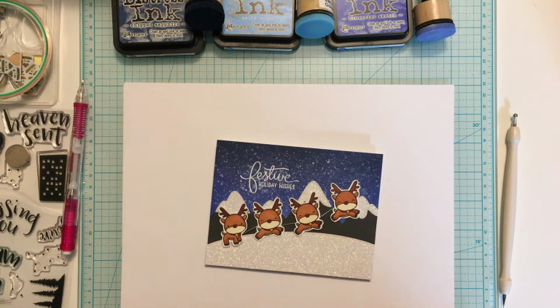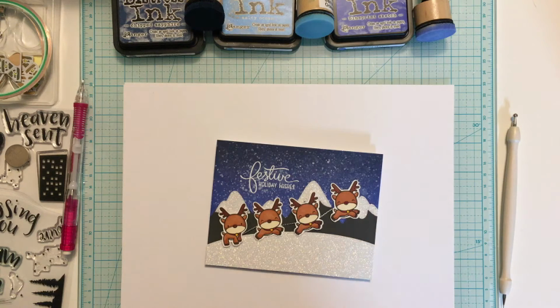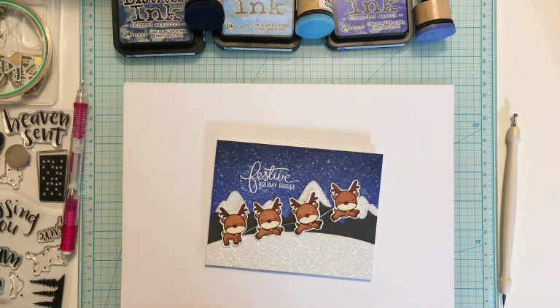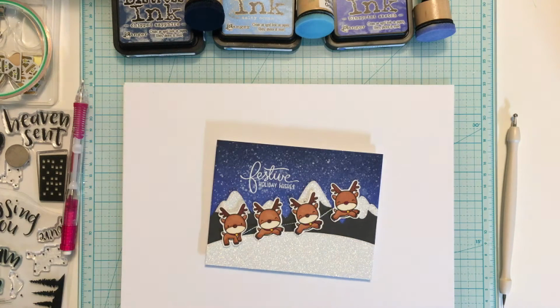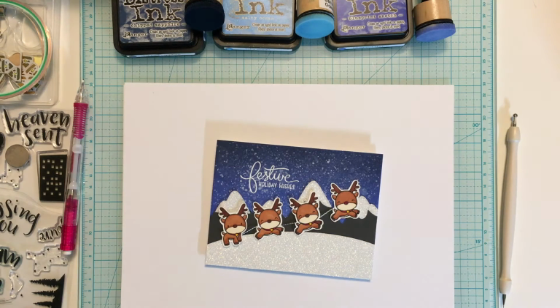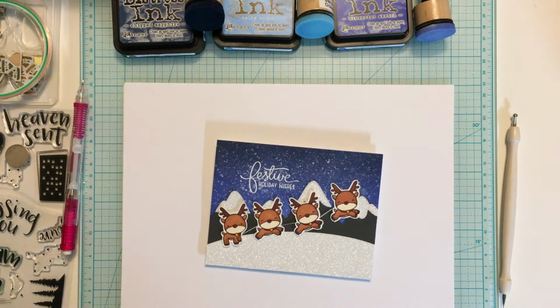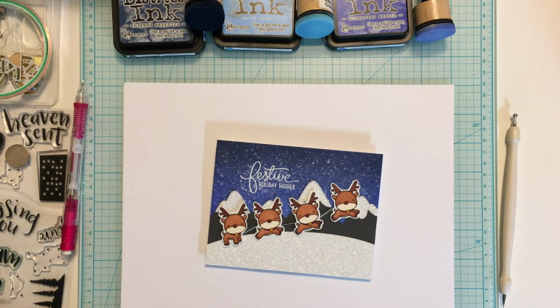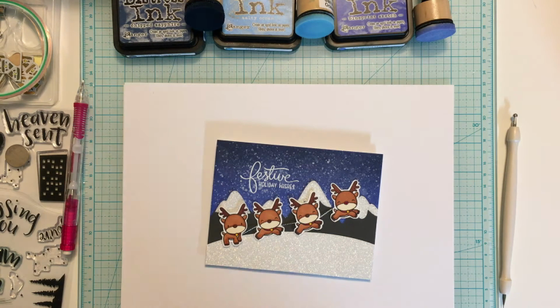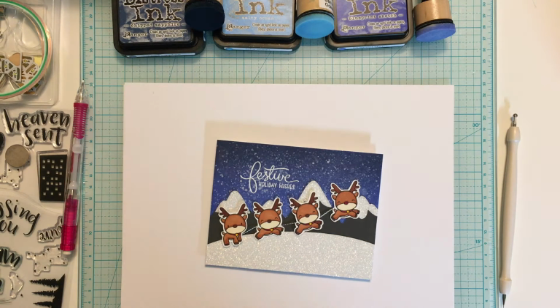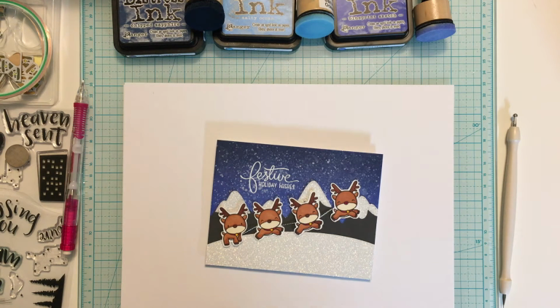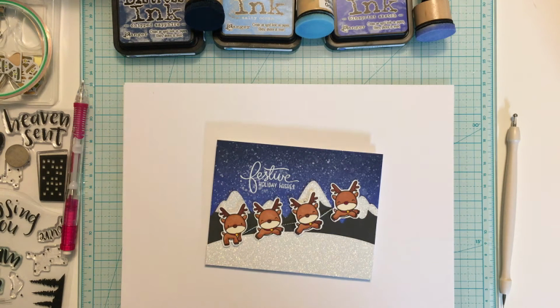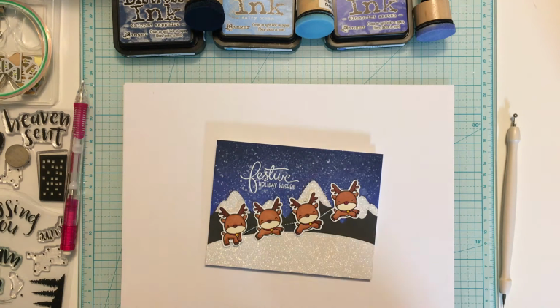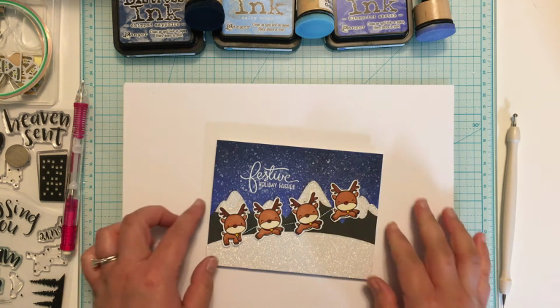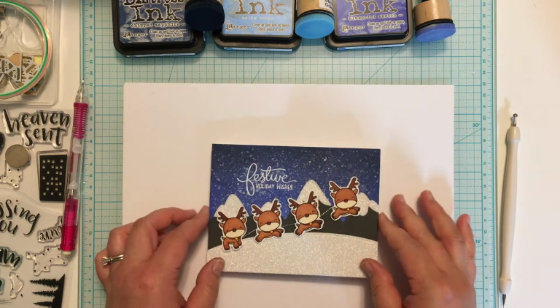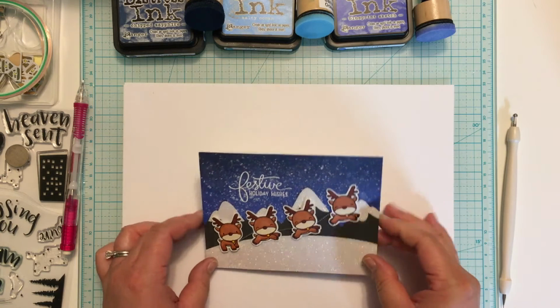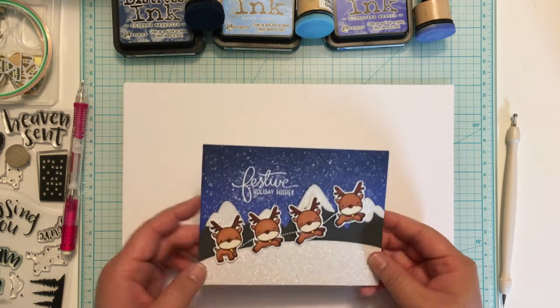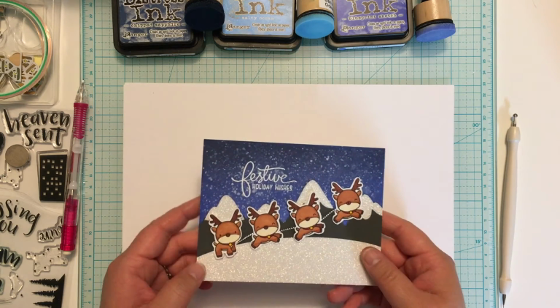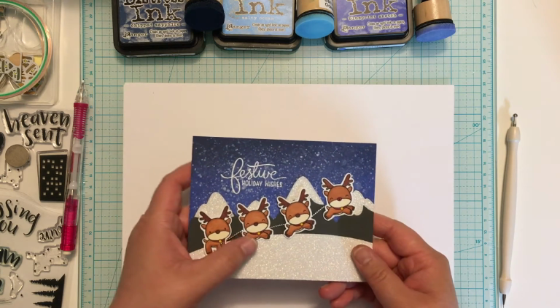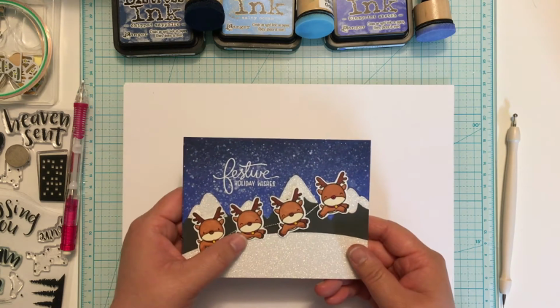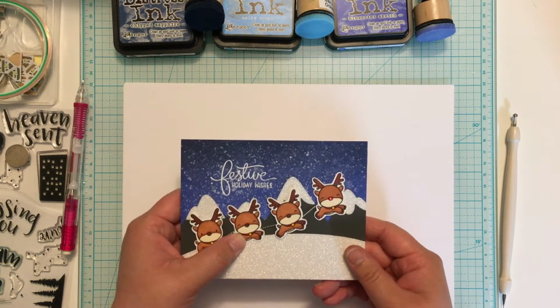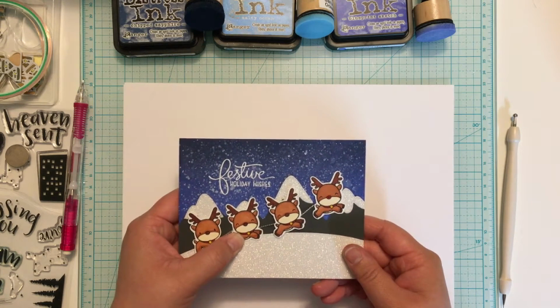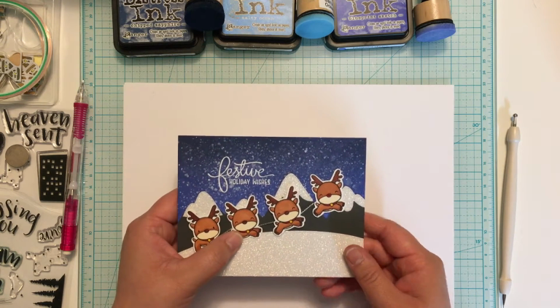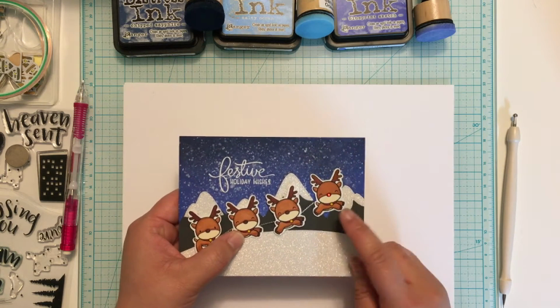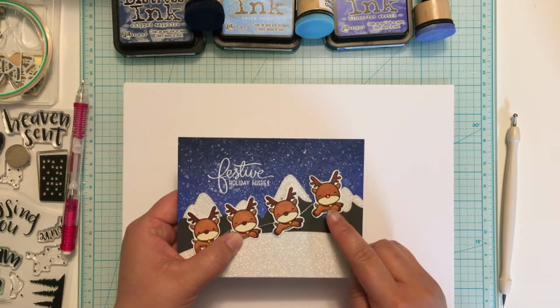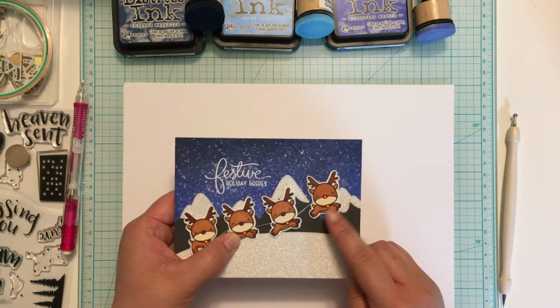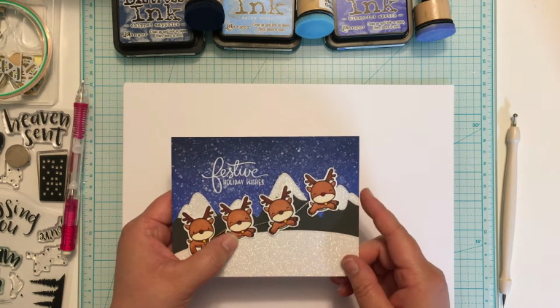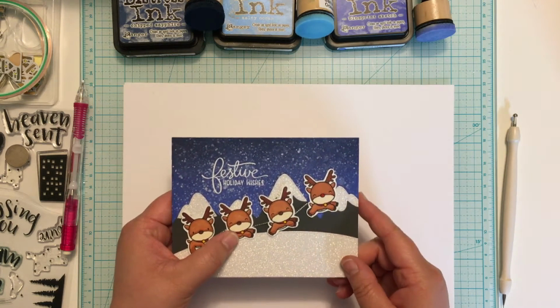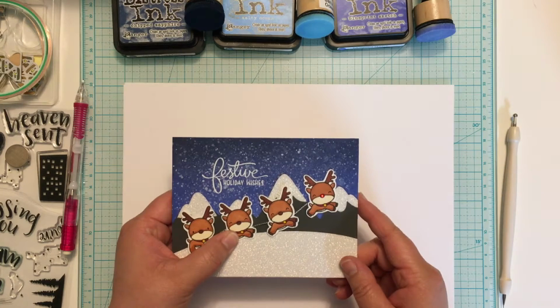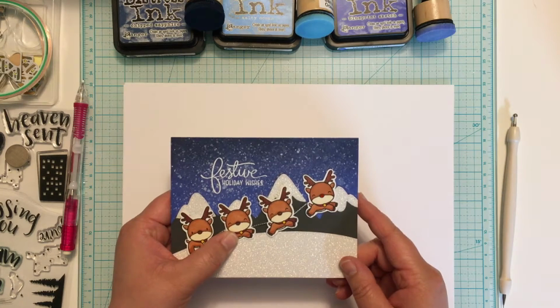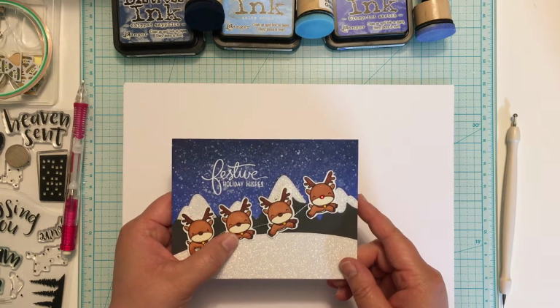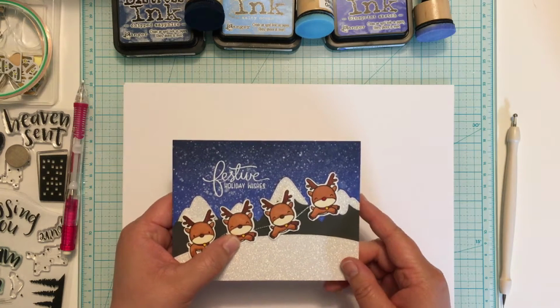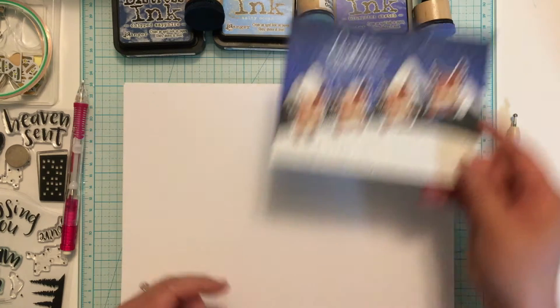Good morning, Jessica here from All The Sparkle. Over the weekend I shared a card on my blog using LED lights to light Rudolph's nose. I had a lot of requests for tutorials showing how to use these lights so I decided to give it a try.